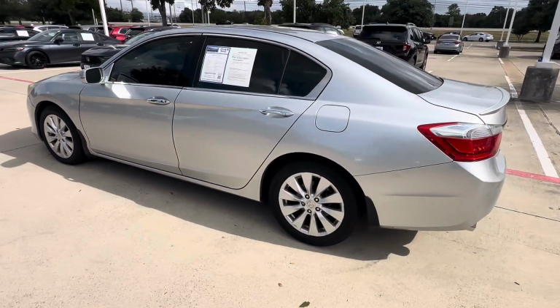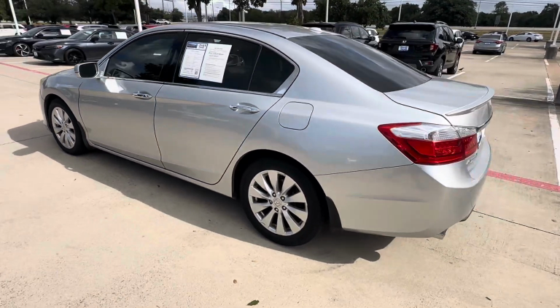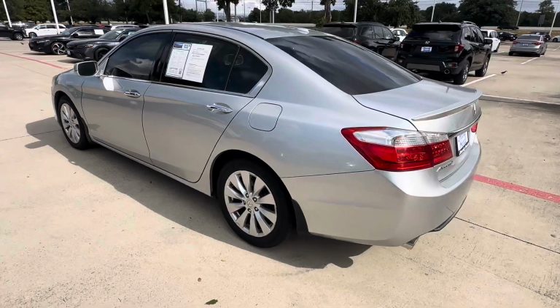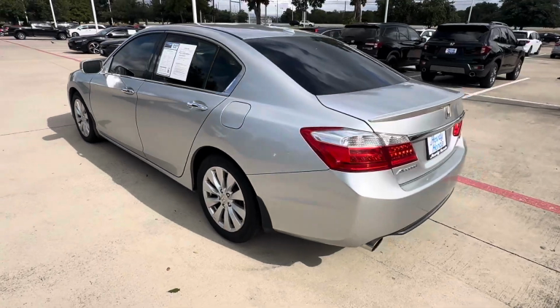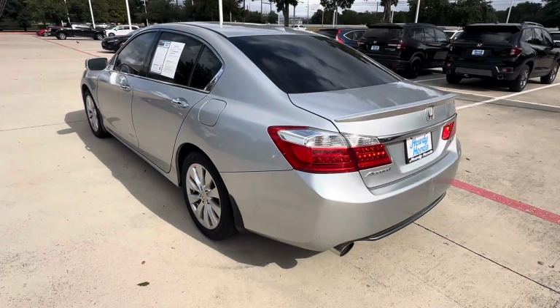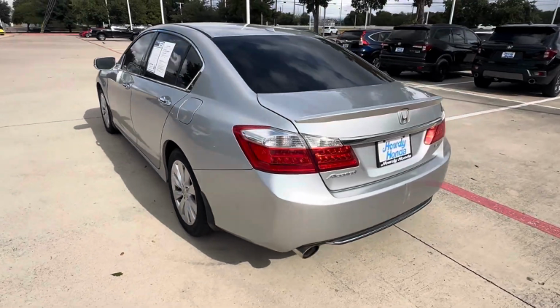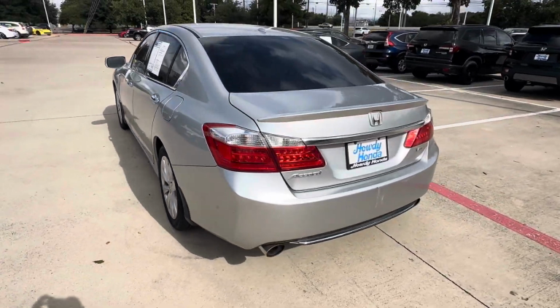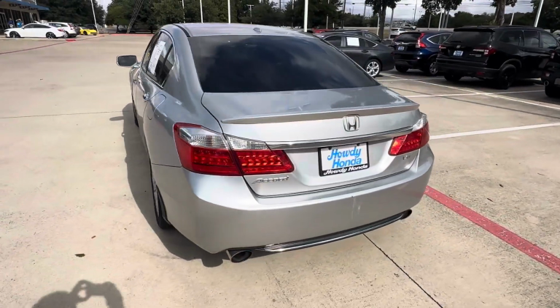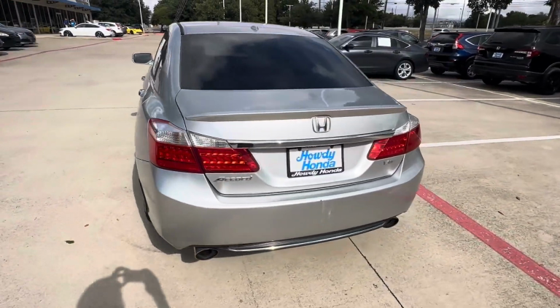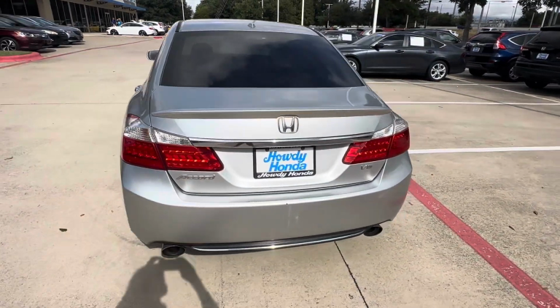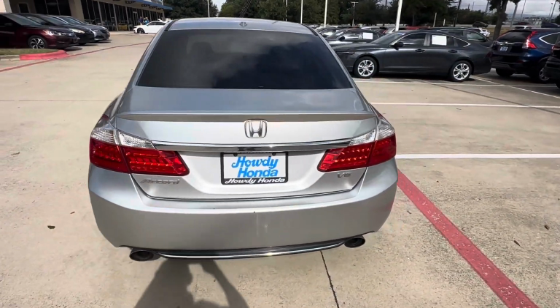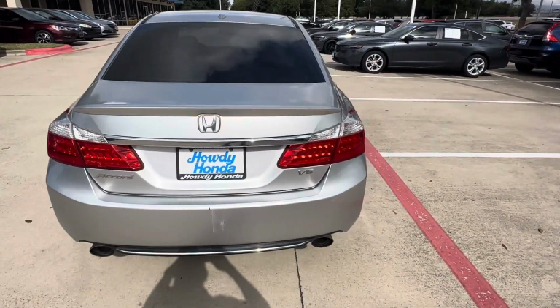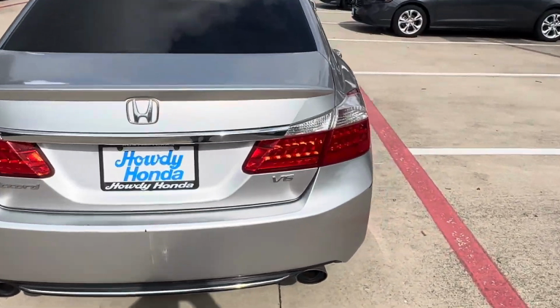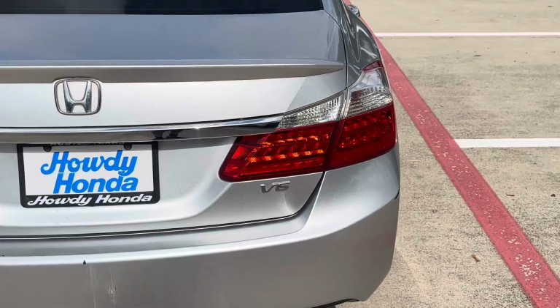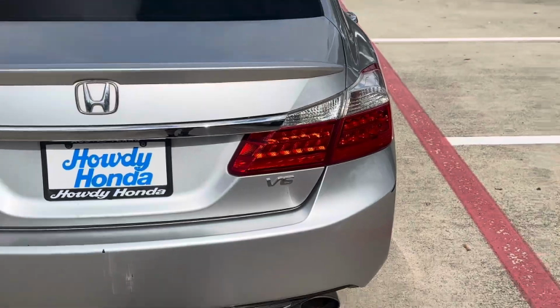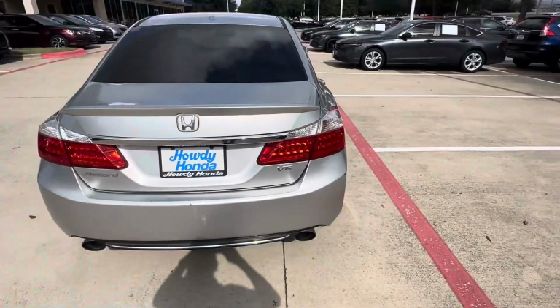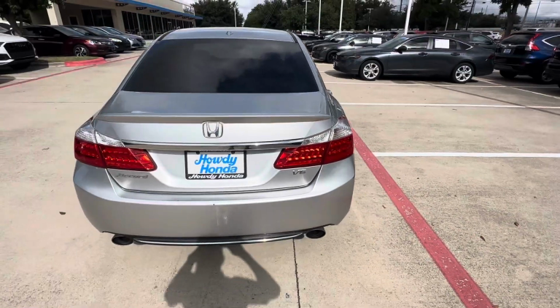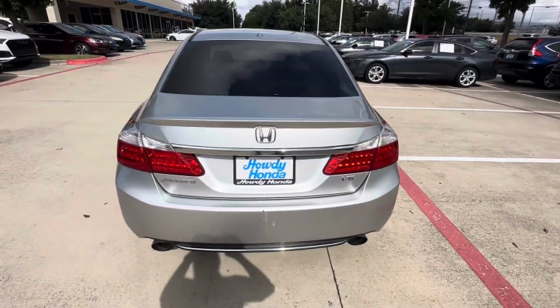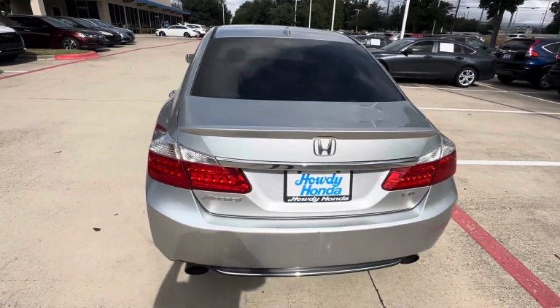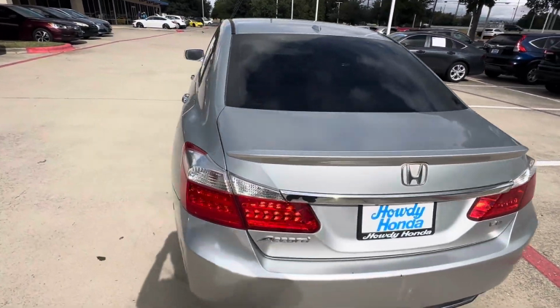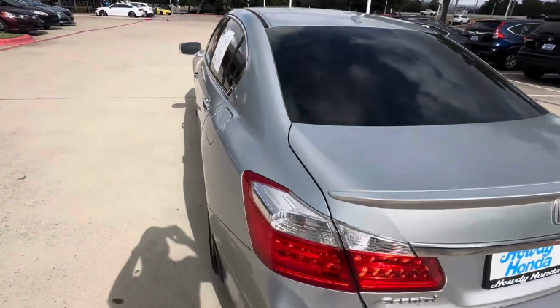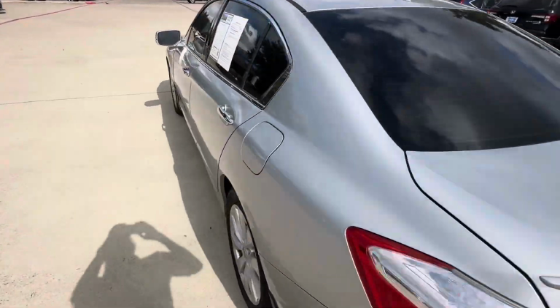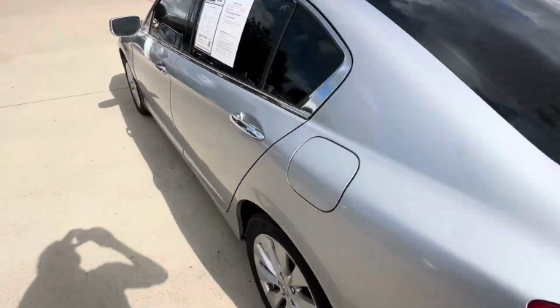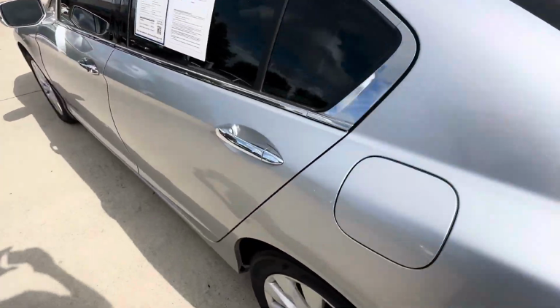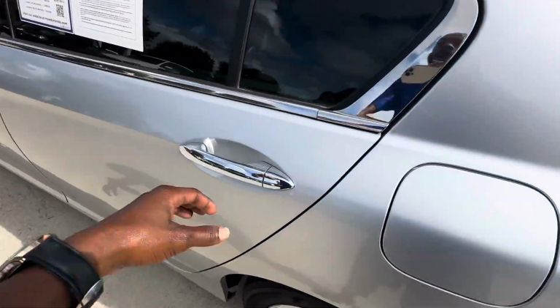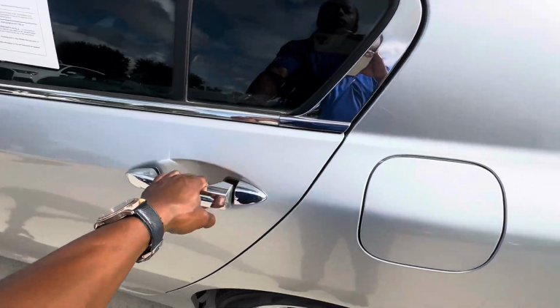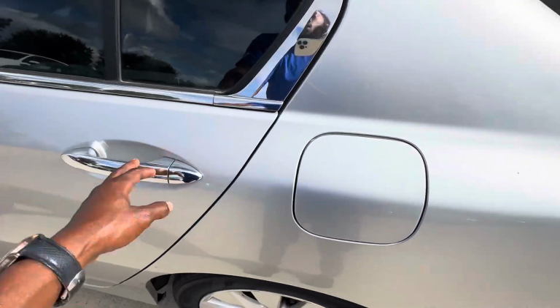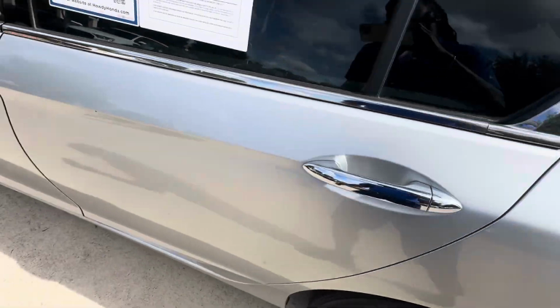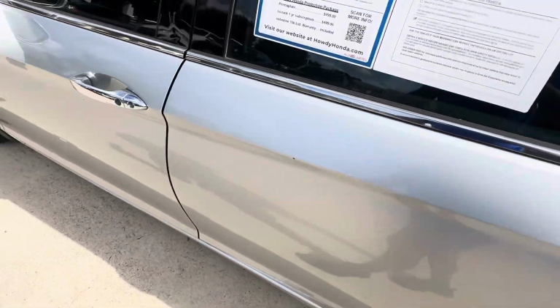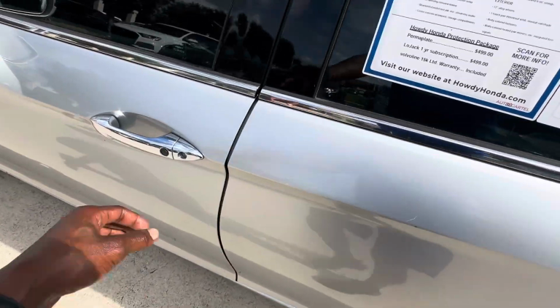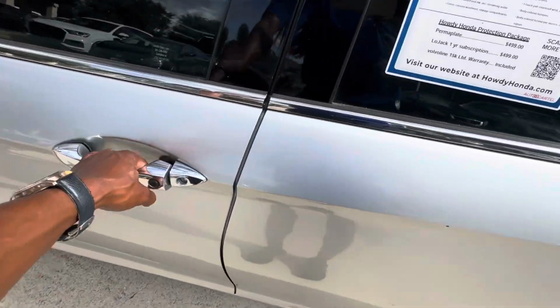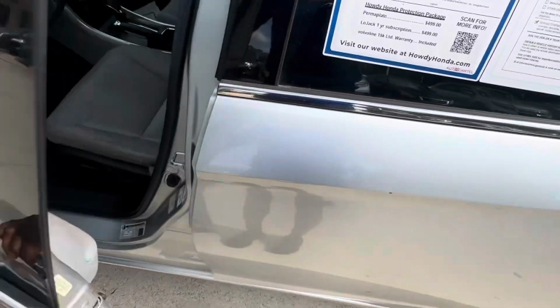The interior is in decent shape for the year and miles, and this one actually has the V6. I know a lot of people seek that V6 with this car. Let me open up the inside — might help if I unlock the doors first.